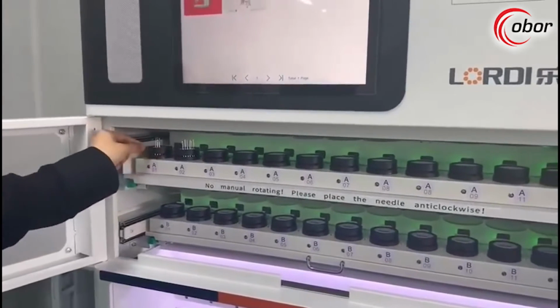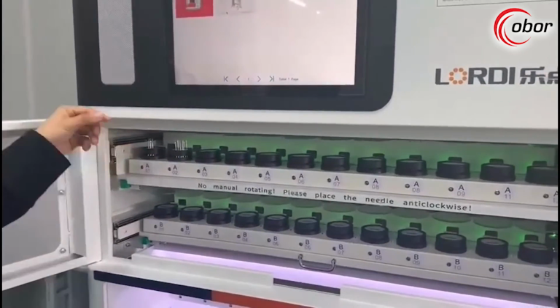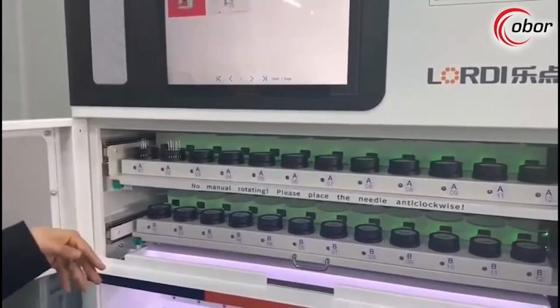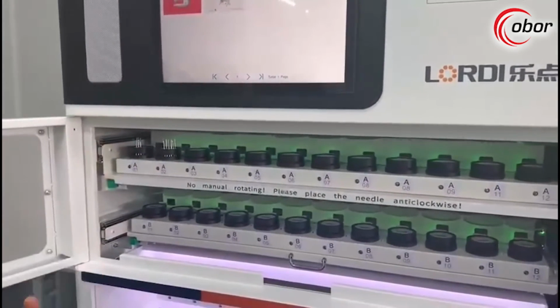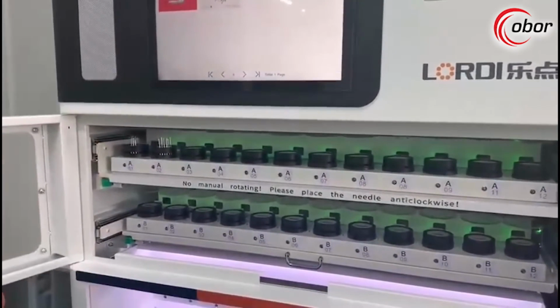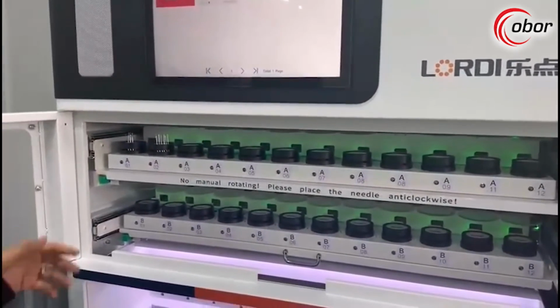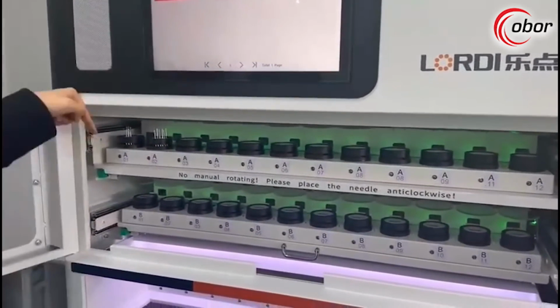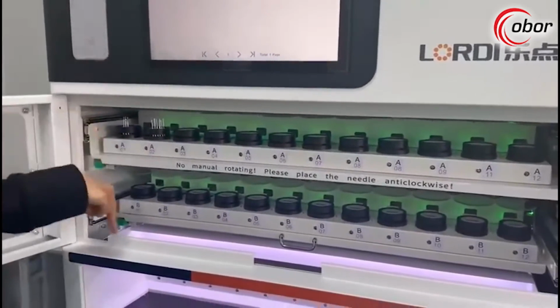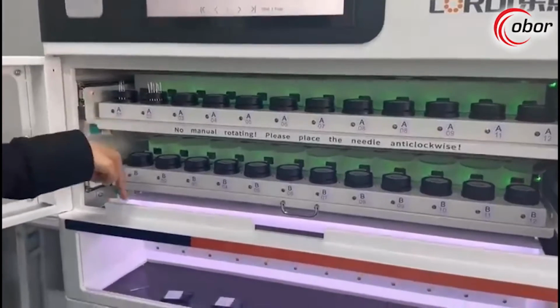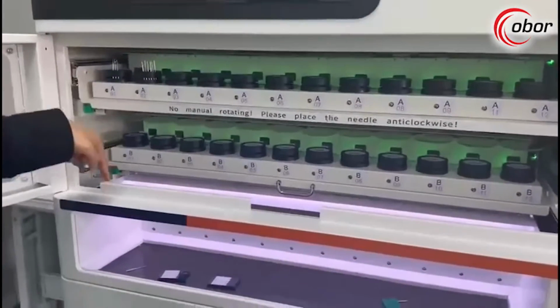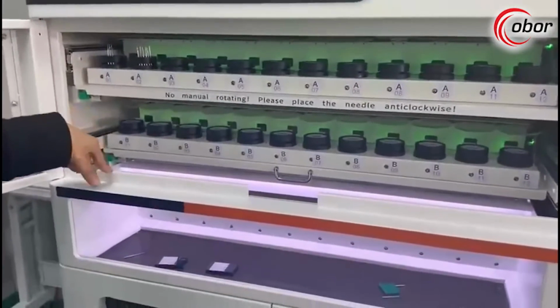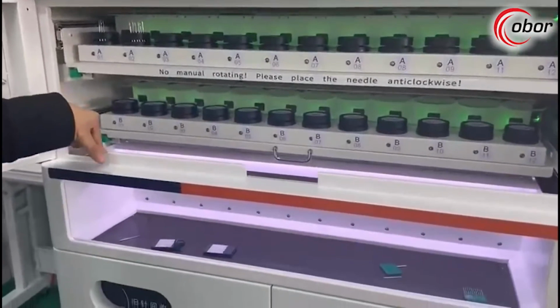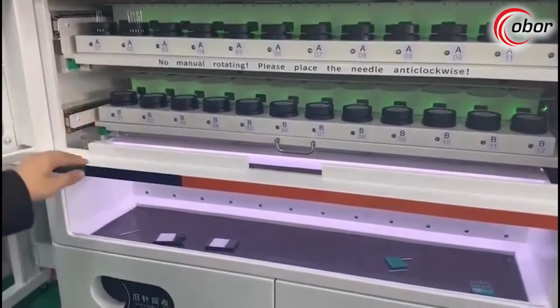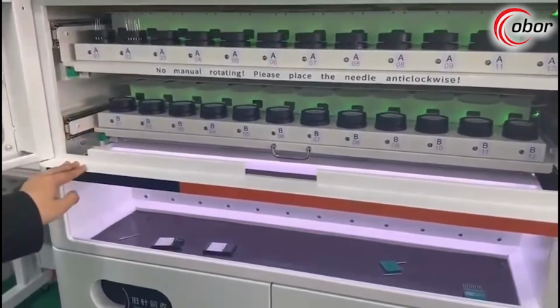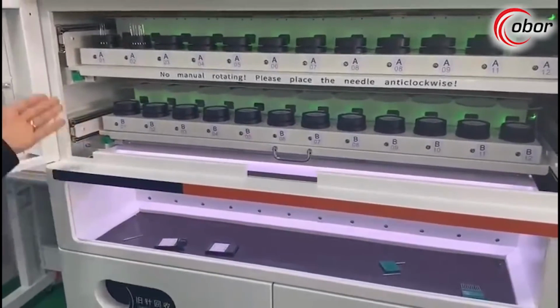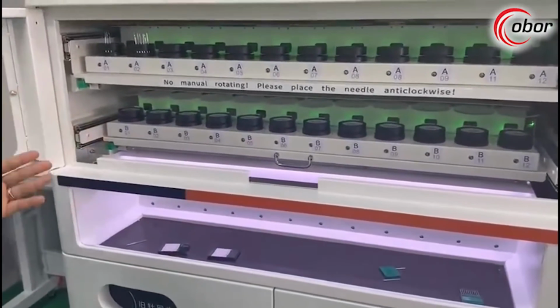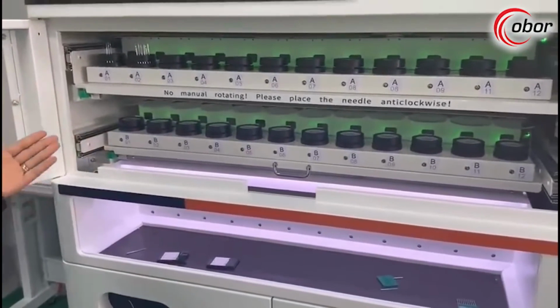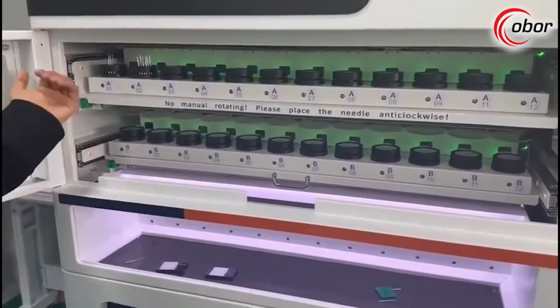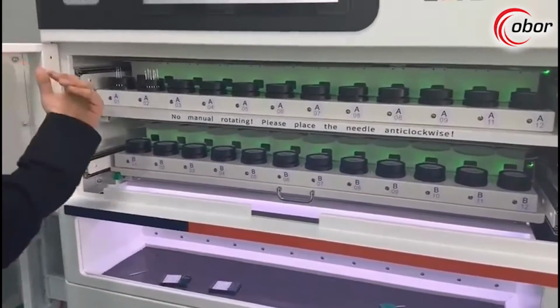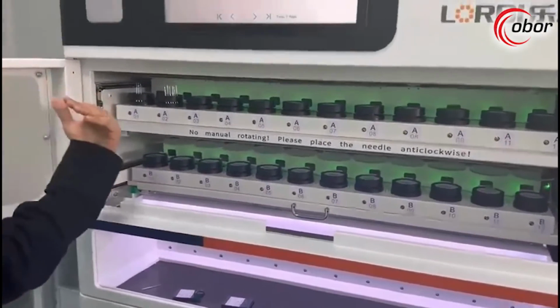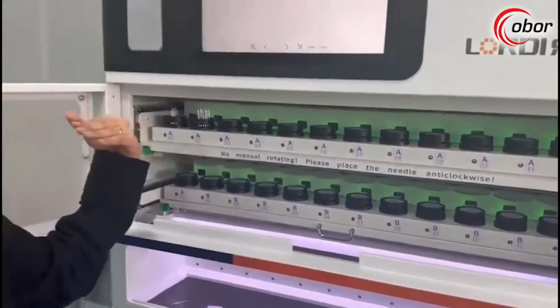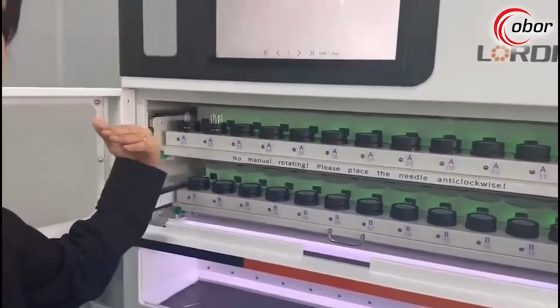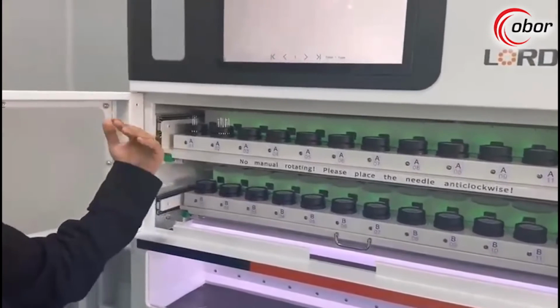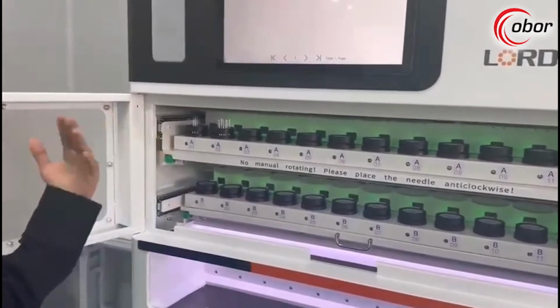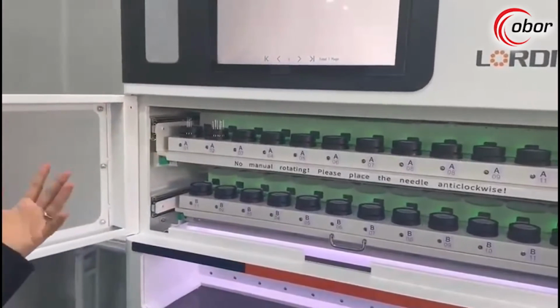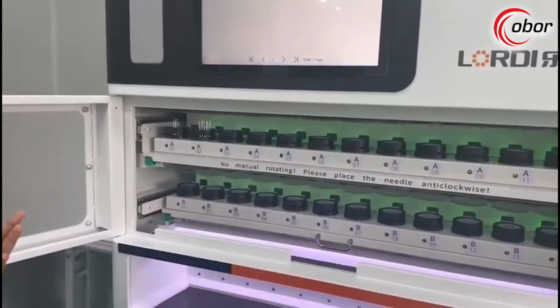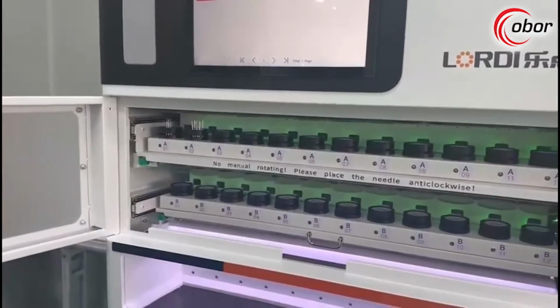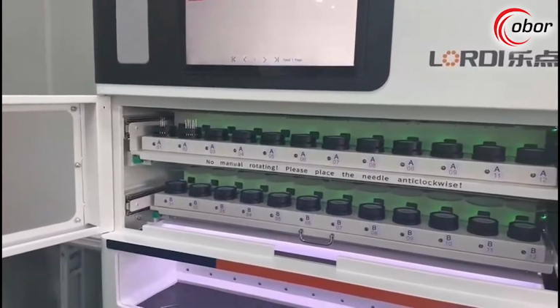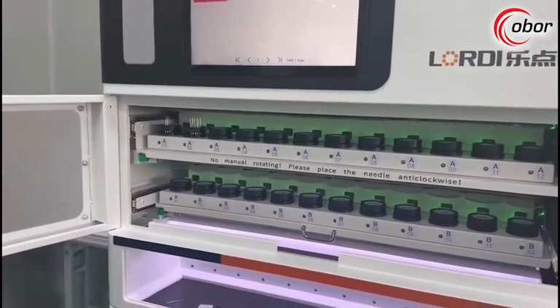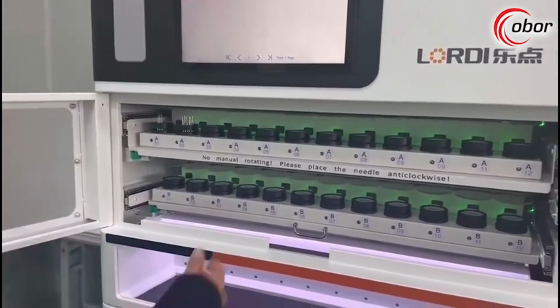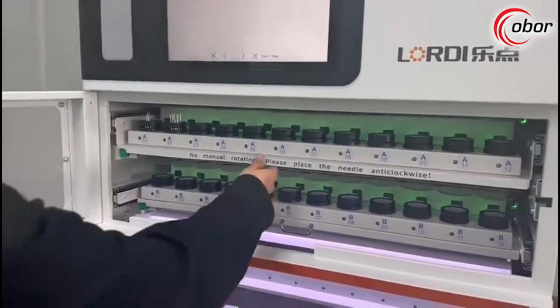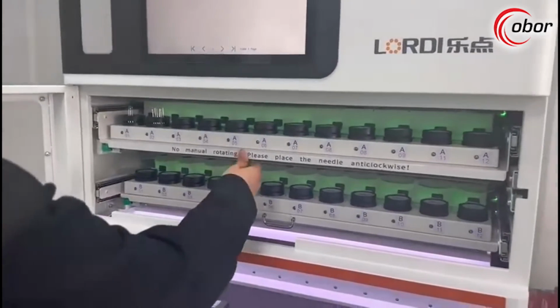When you replace a broken needle, the needle will drop down directly. This is unlike other brands where needles come out sideways, which creates some safety risks. I will close it now.